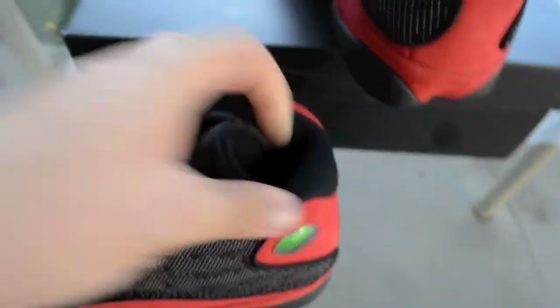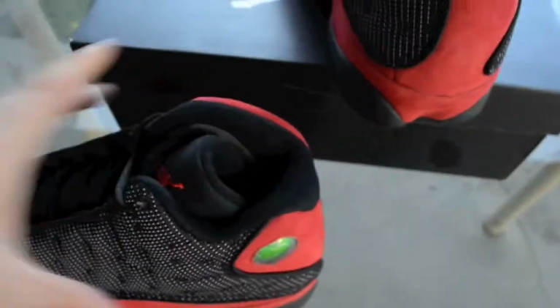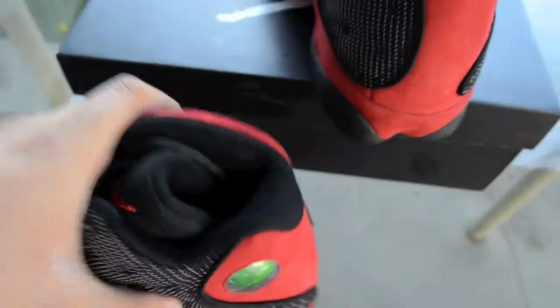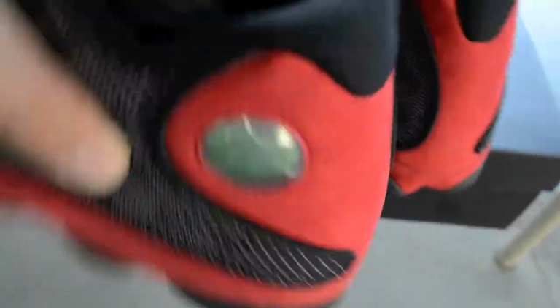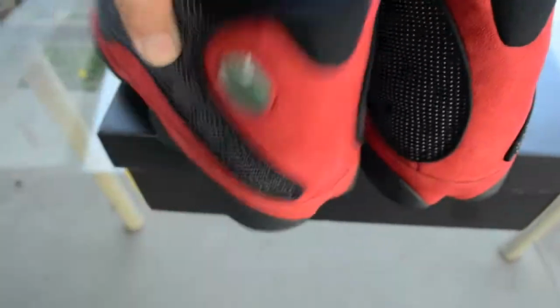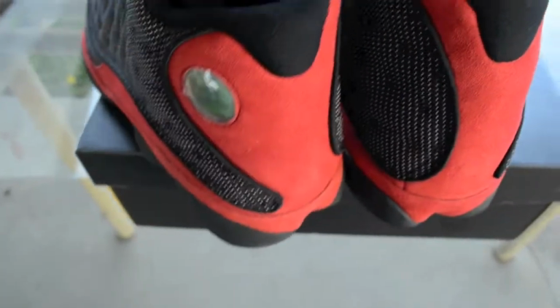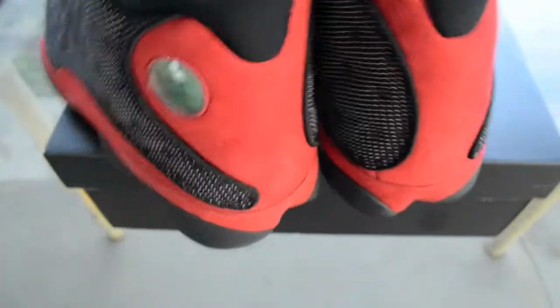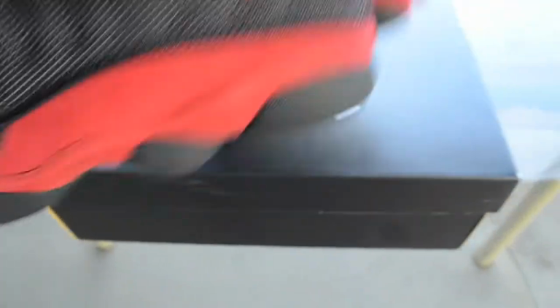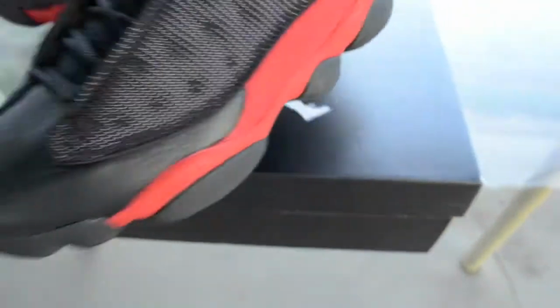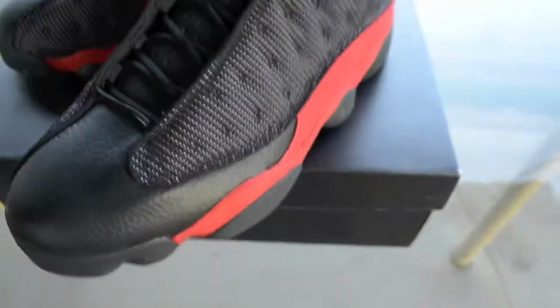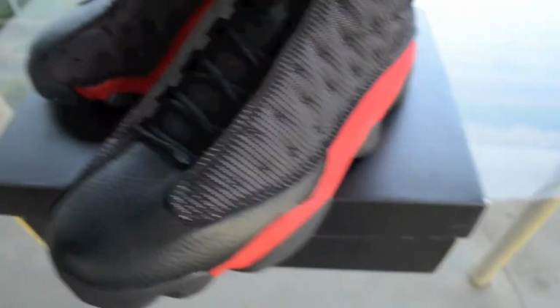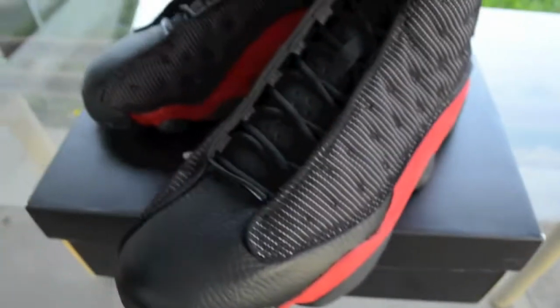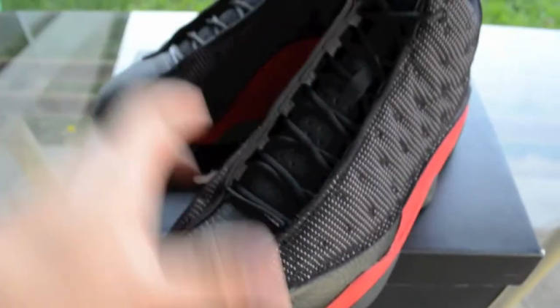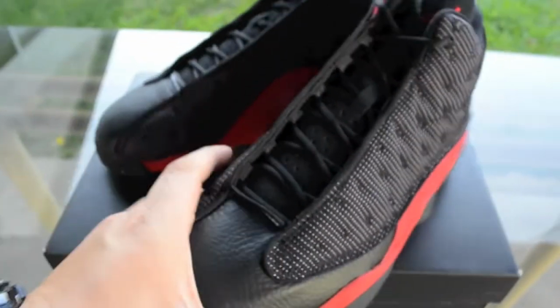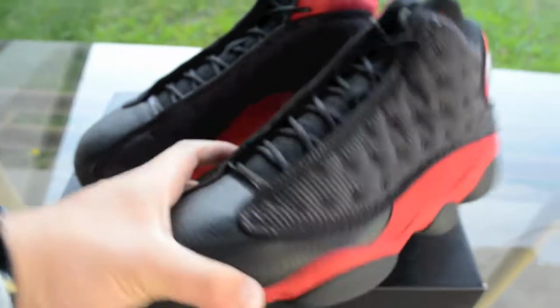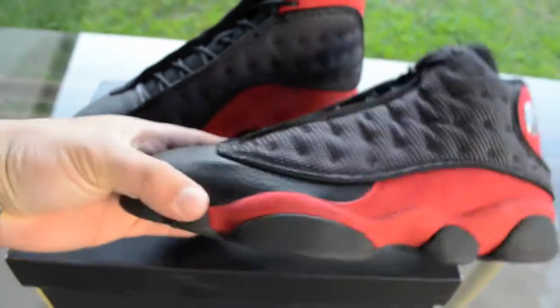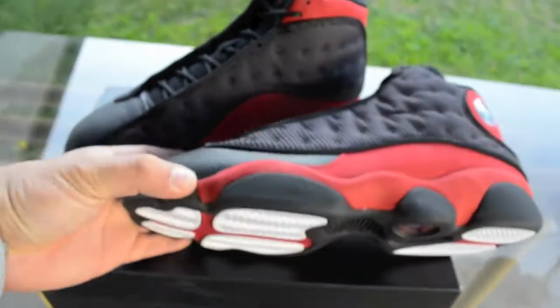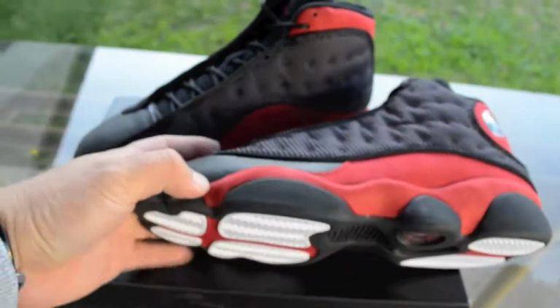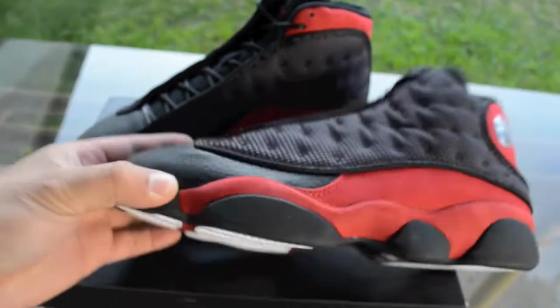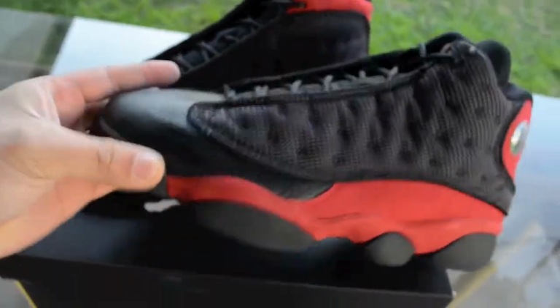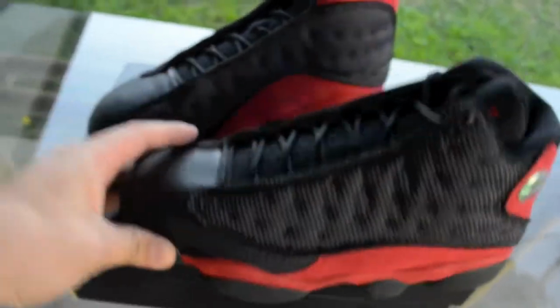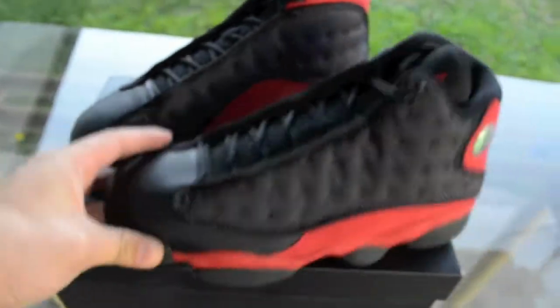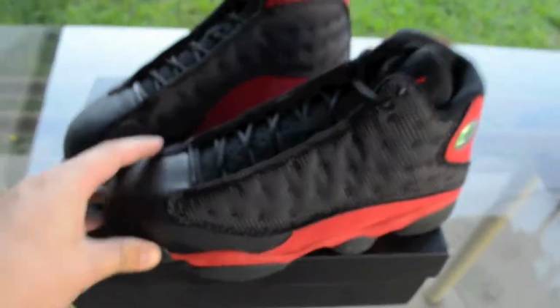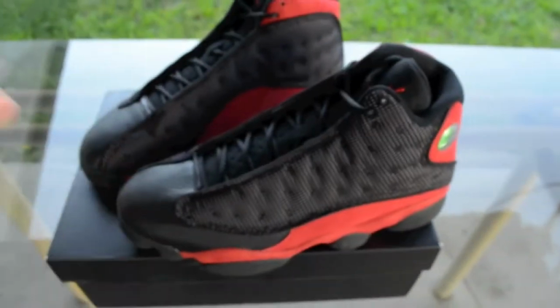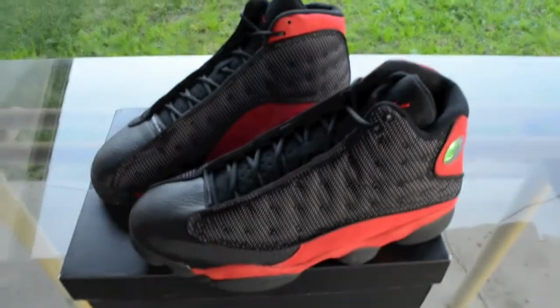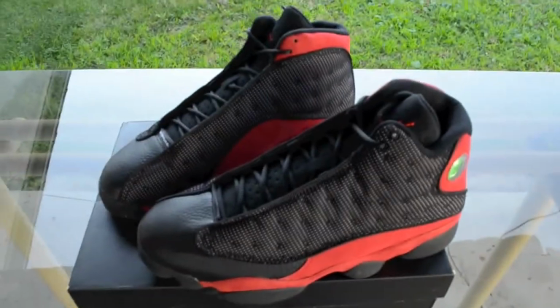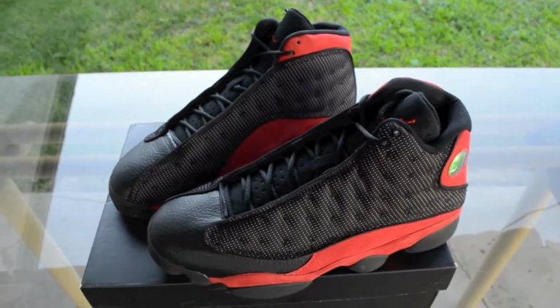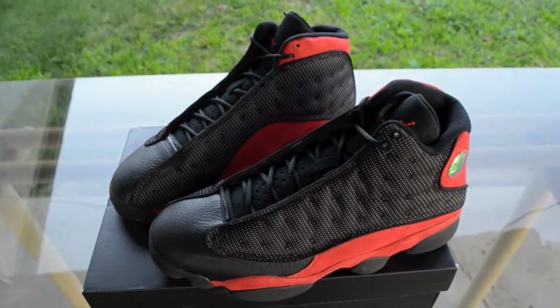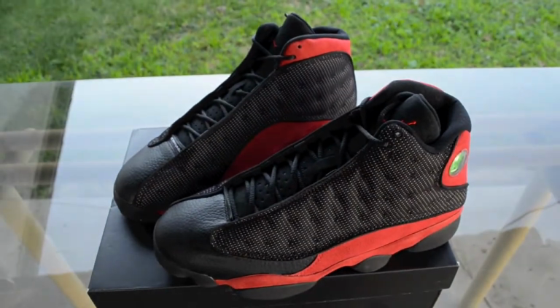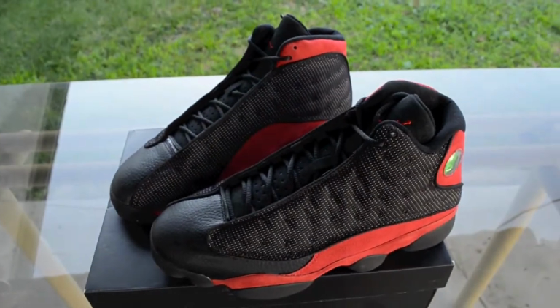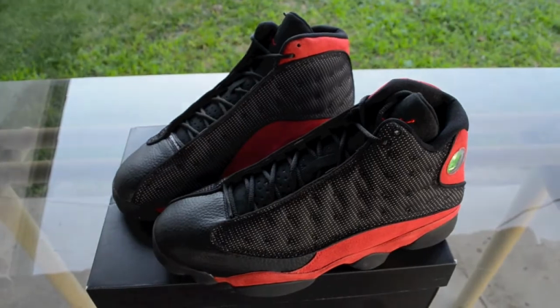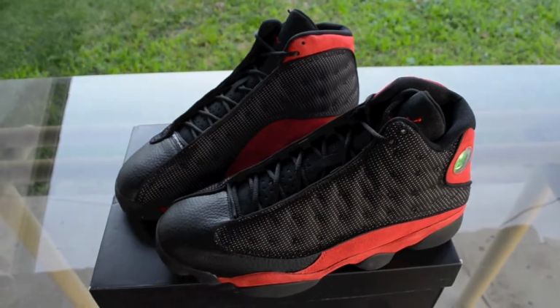Pretty clean shoe. Glad to have this in my collection. Comment, subscribe, and like guys. Peace.